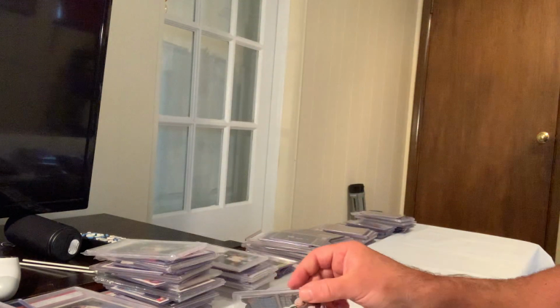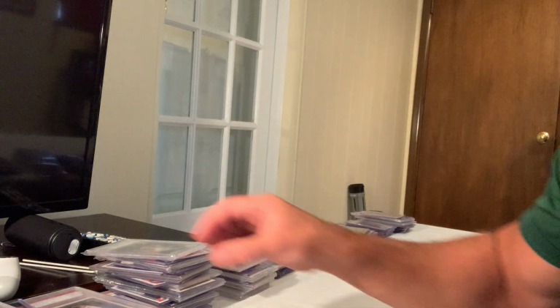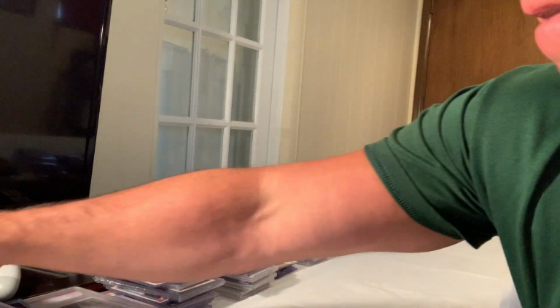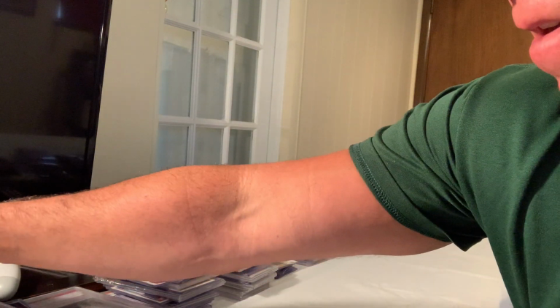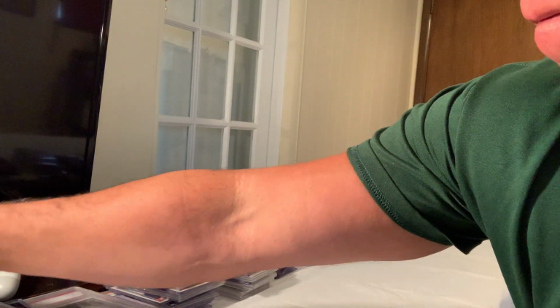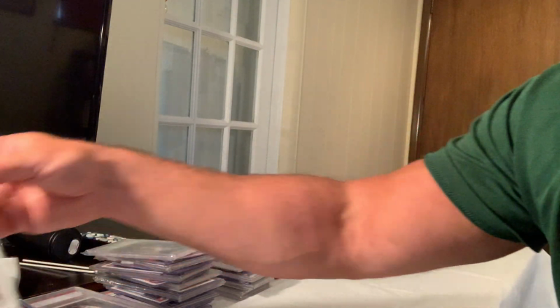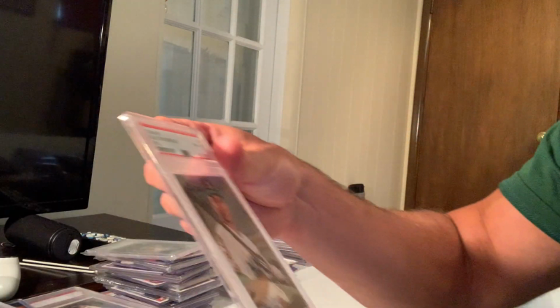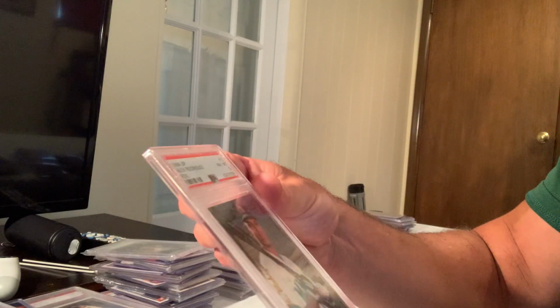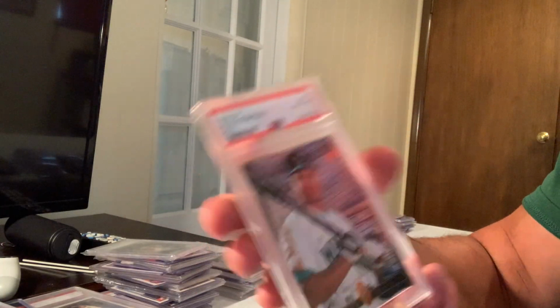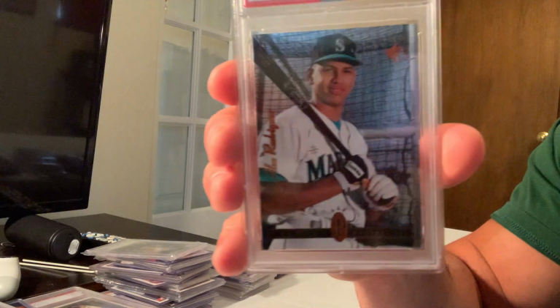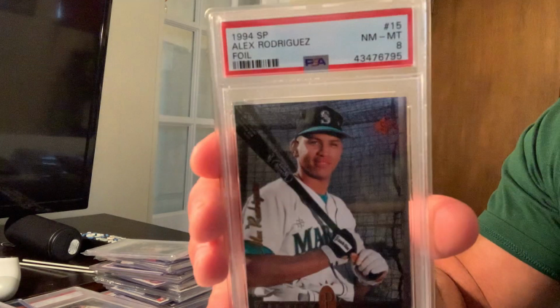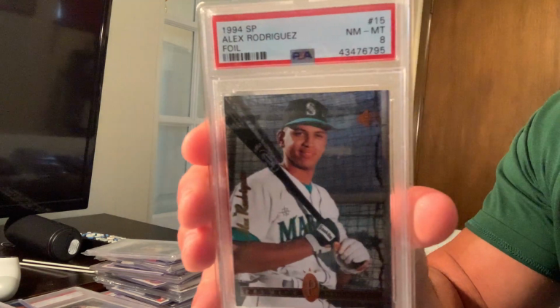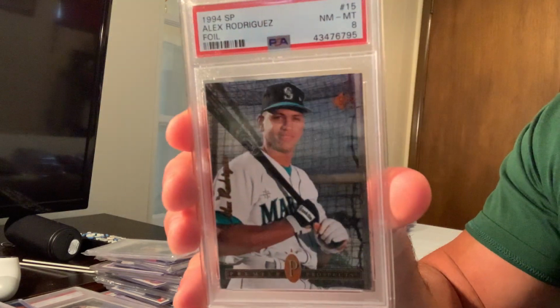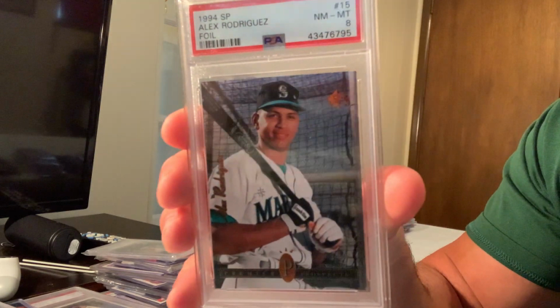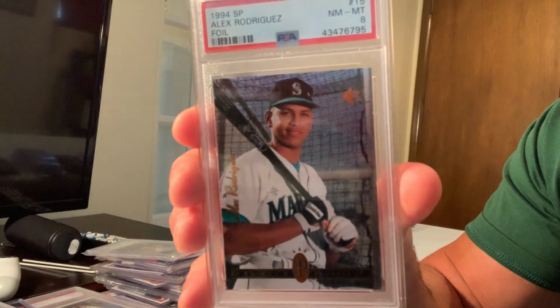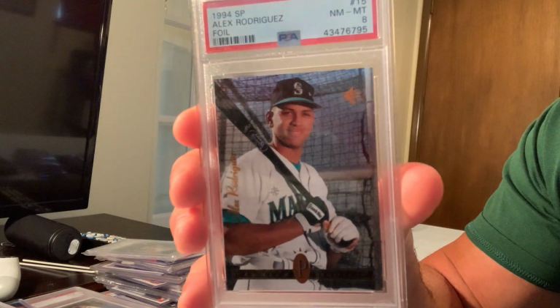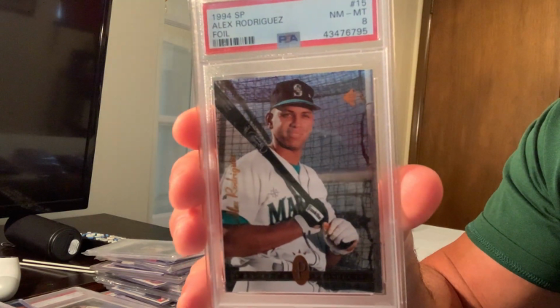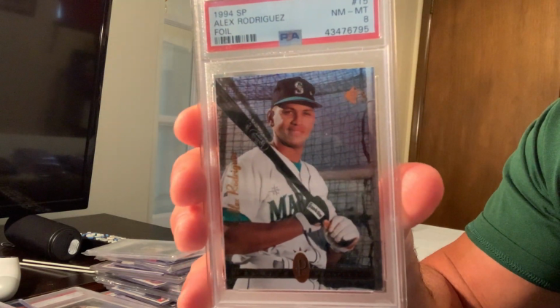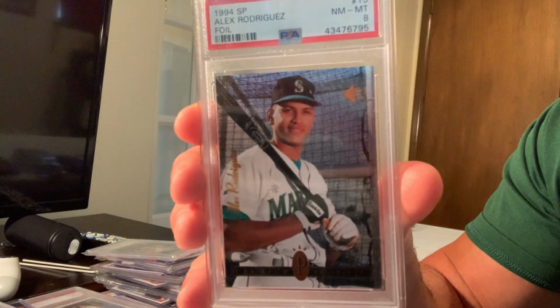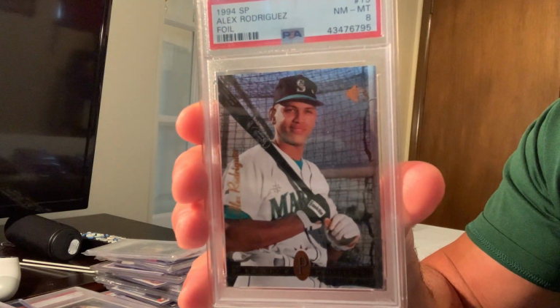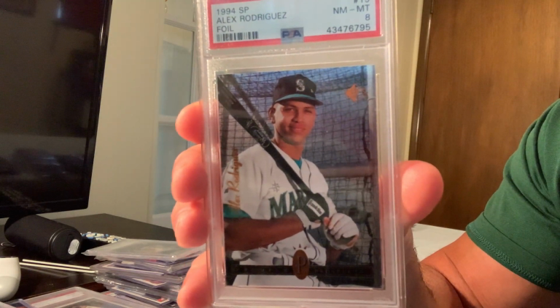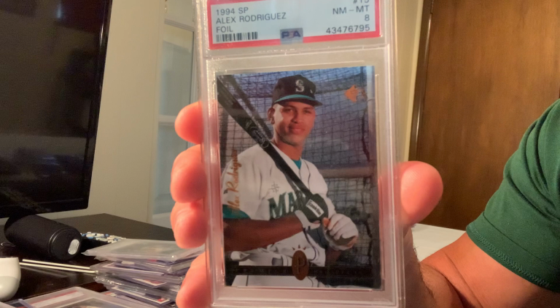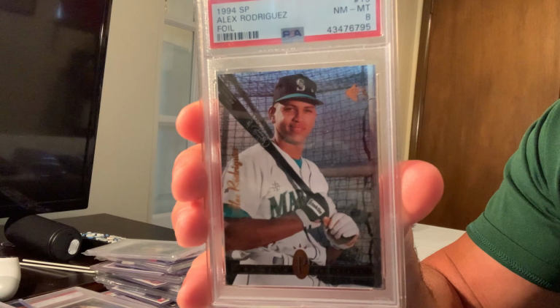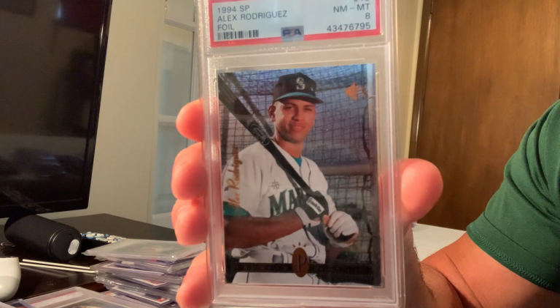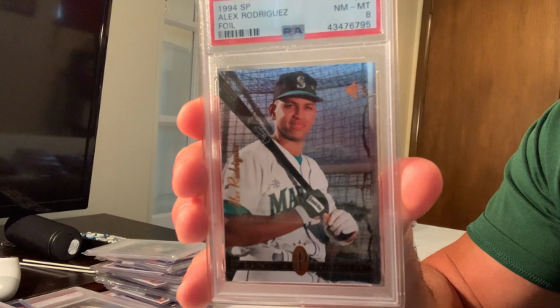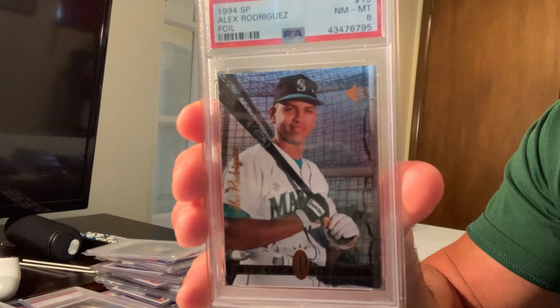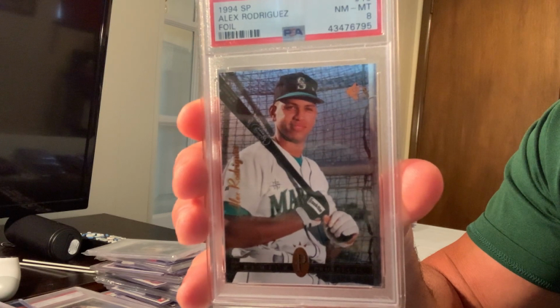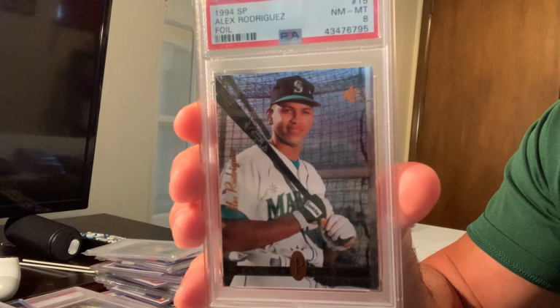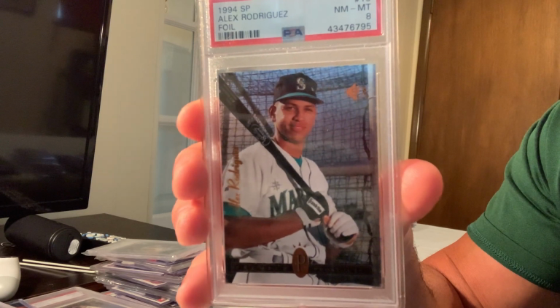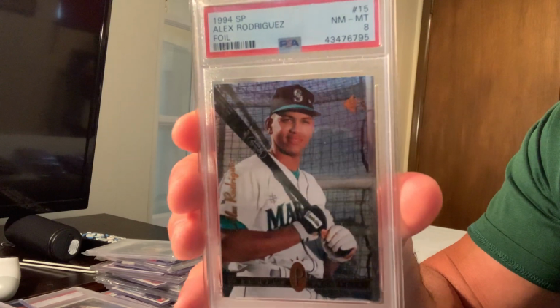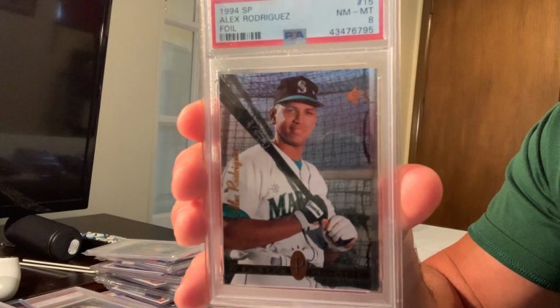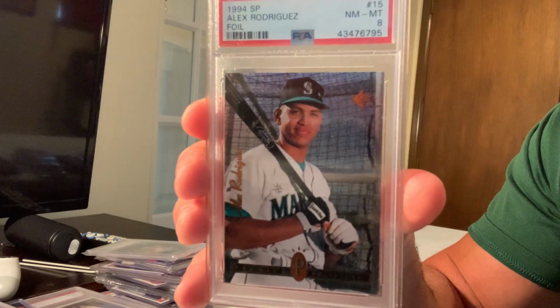I do have the regular SP in an 8, and that sold for $13,600 in a Mint 10 — though mine is only an 8.